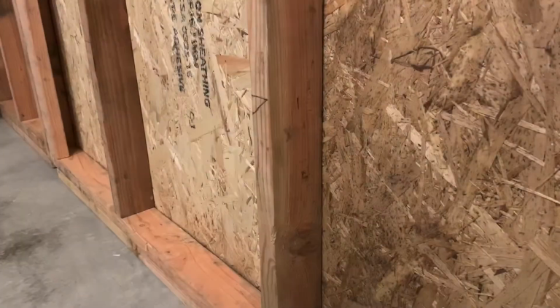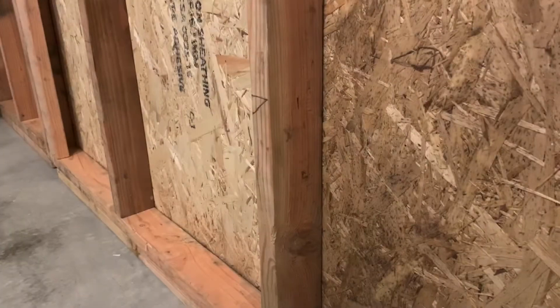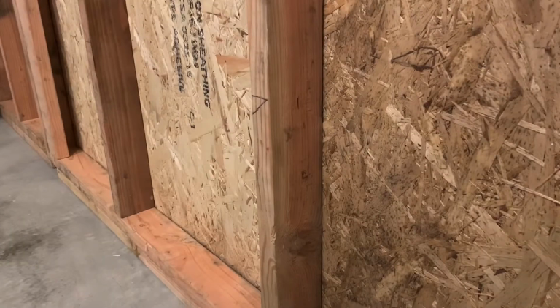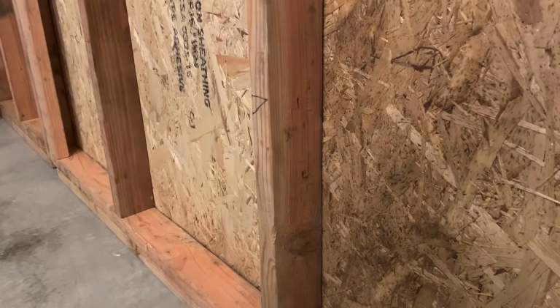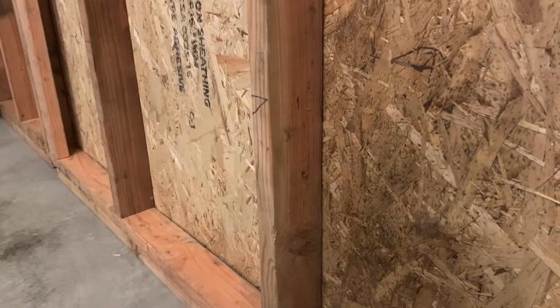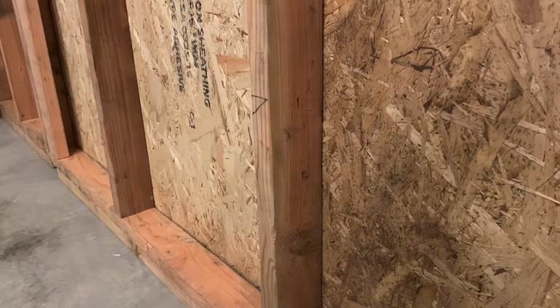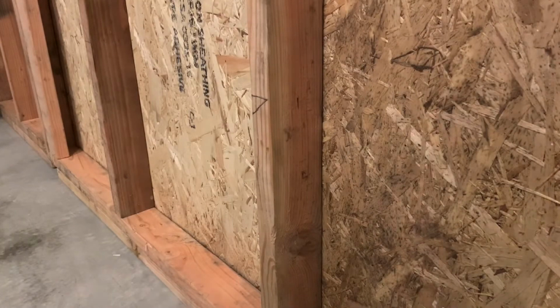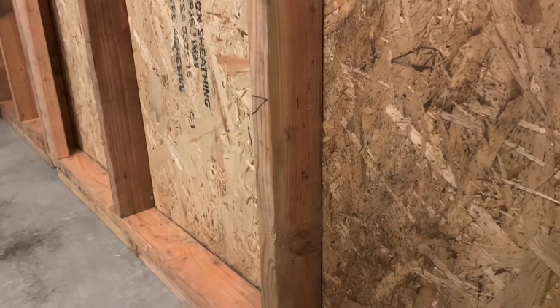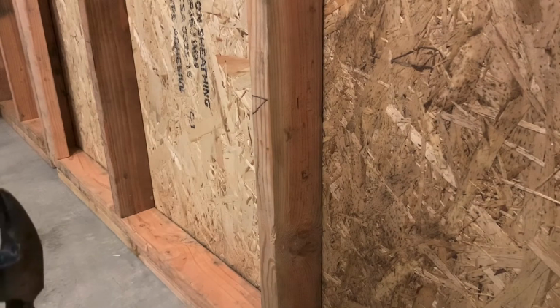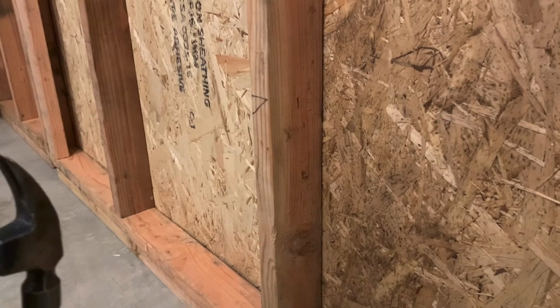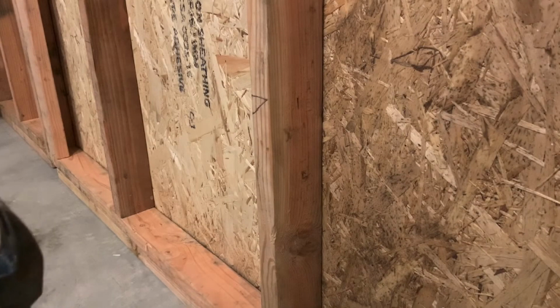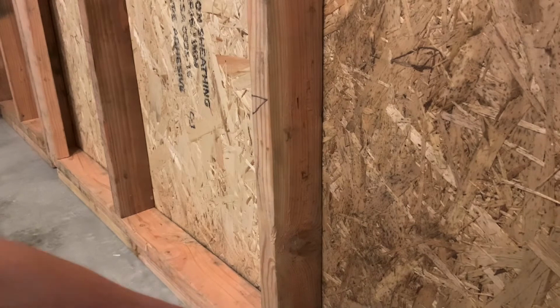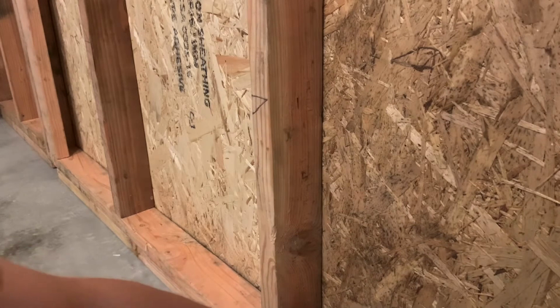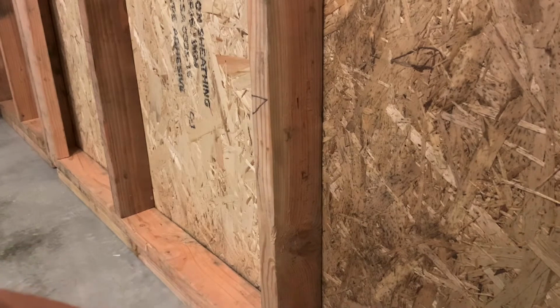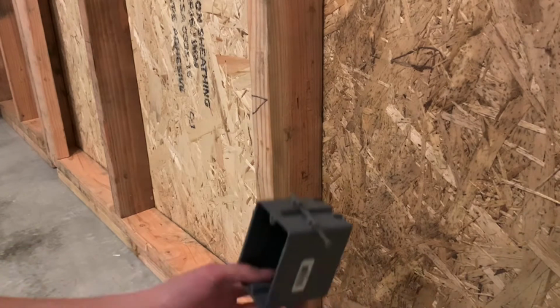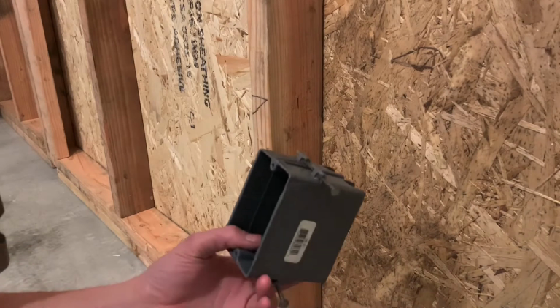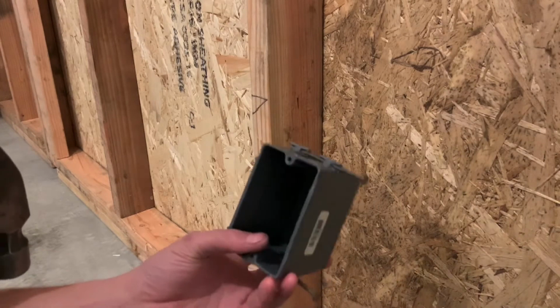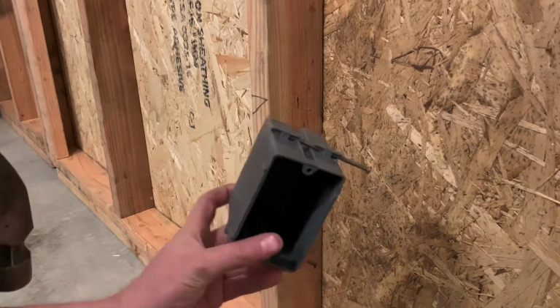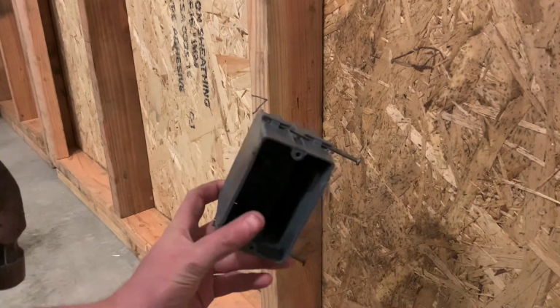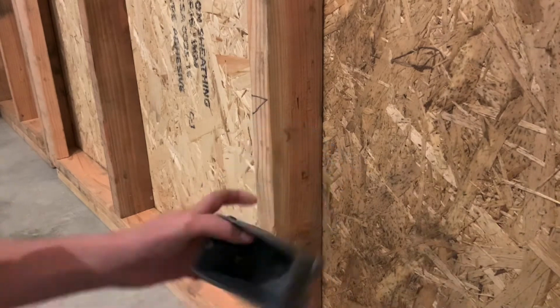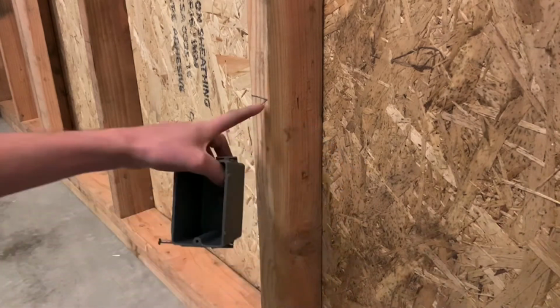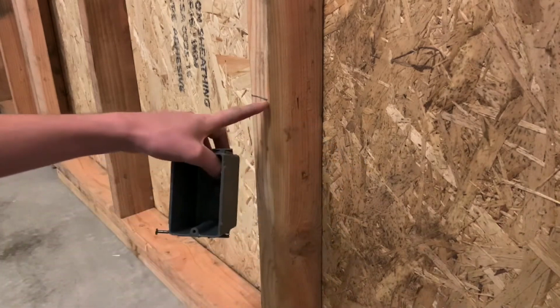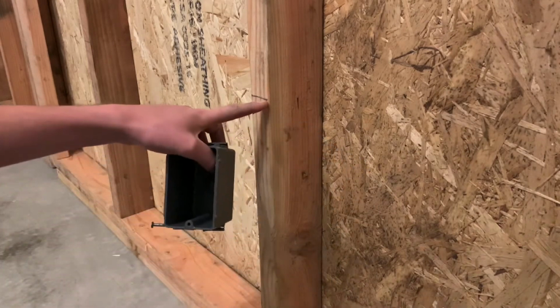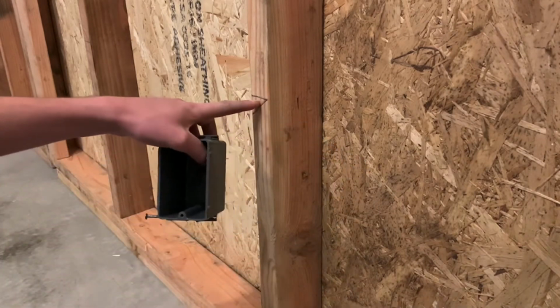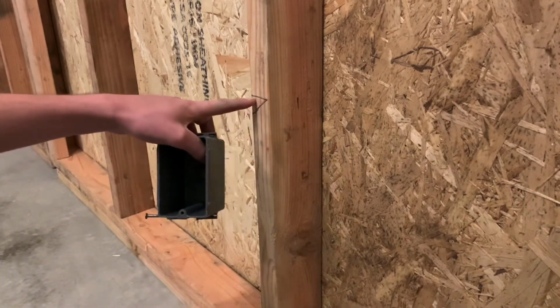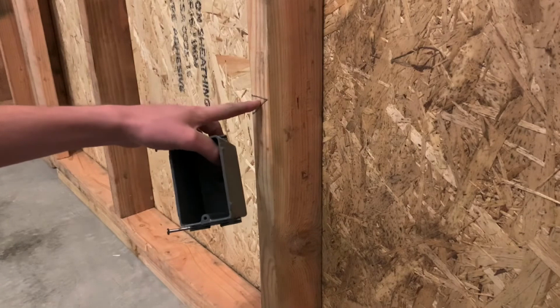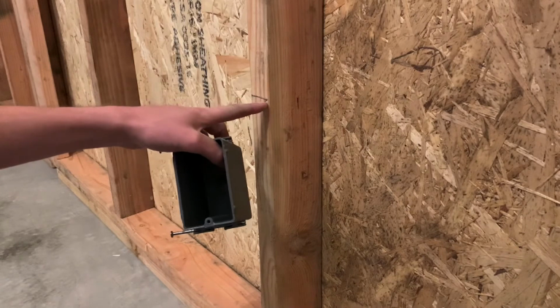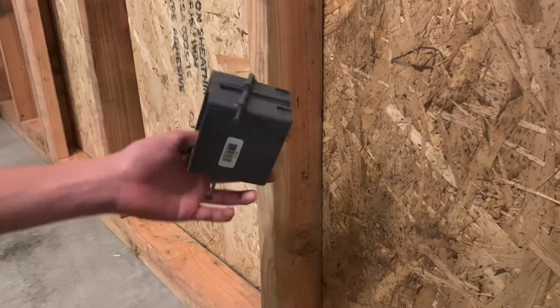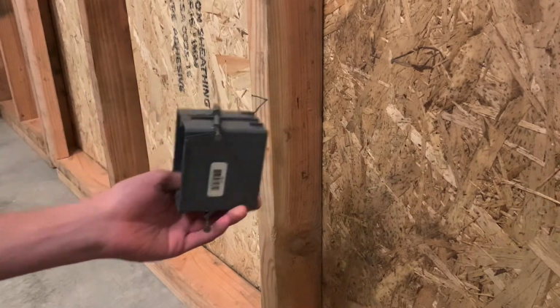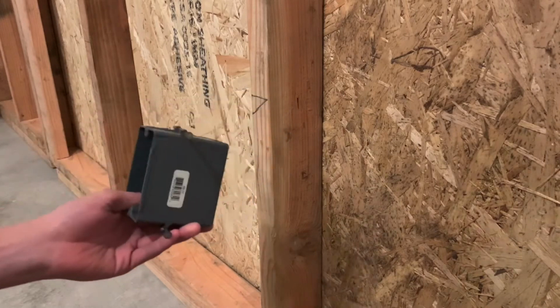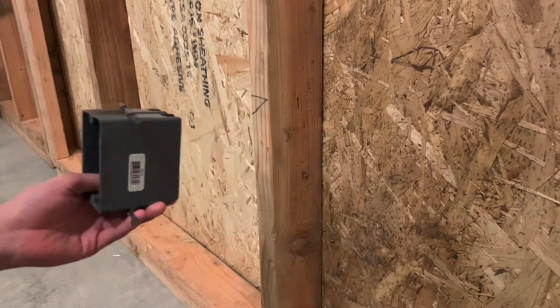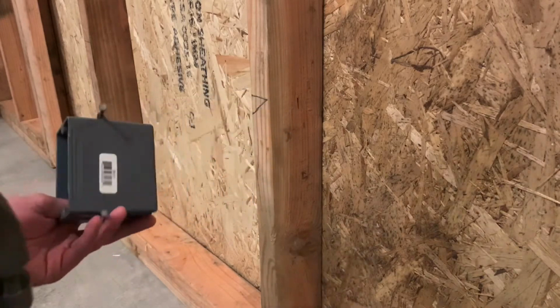All right, everyone, welcome back. Thank you so much for stopping by, I appreciate it. So today I'm going to go over how to mount one of these boxes. Now that you know what these lines mean, I'm going to show you how to mount this.